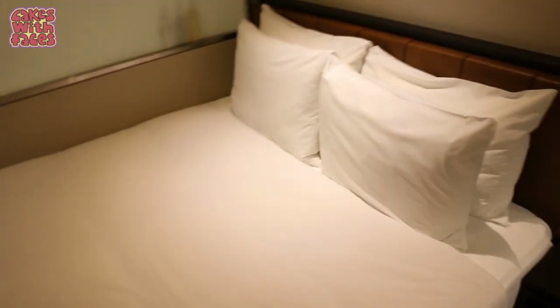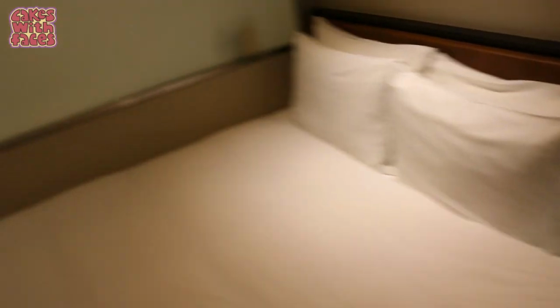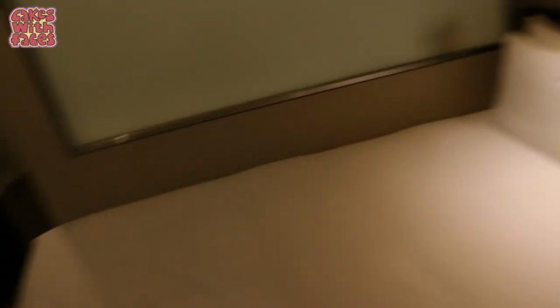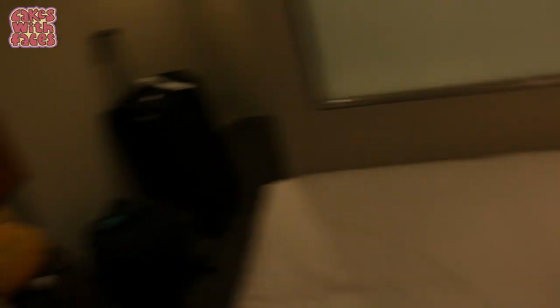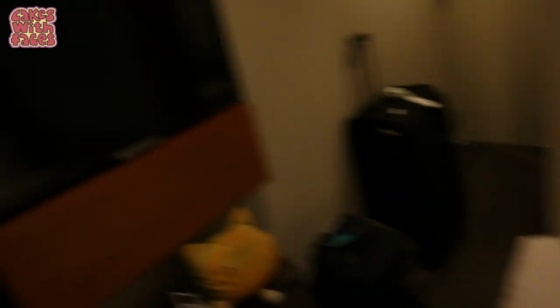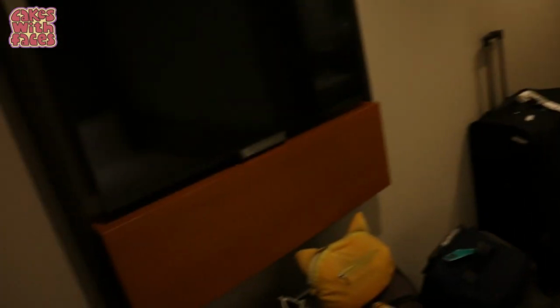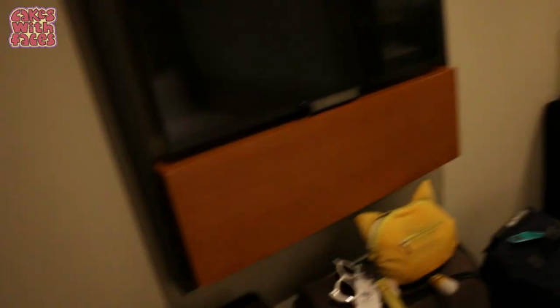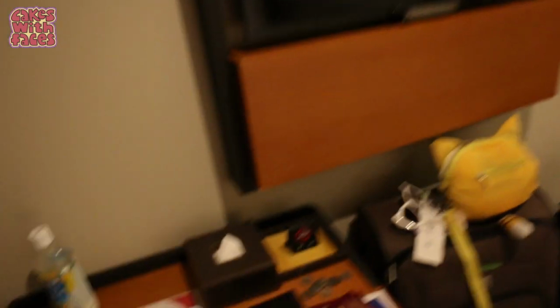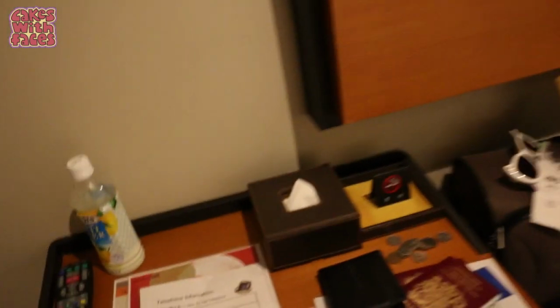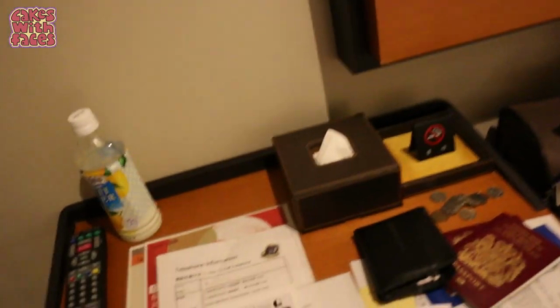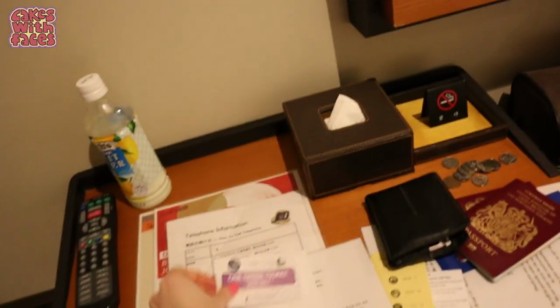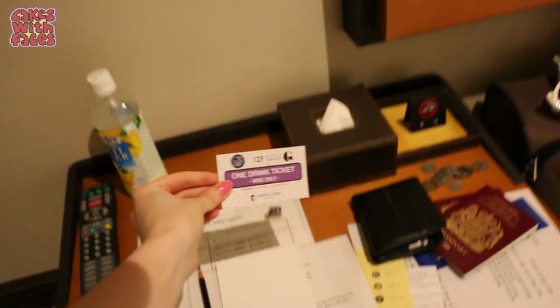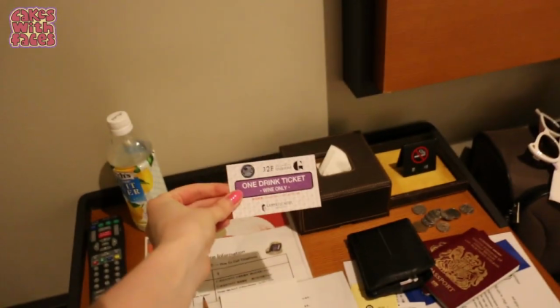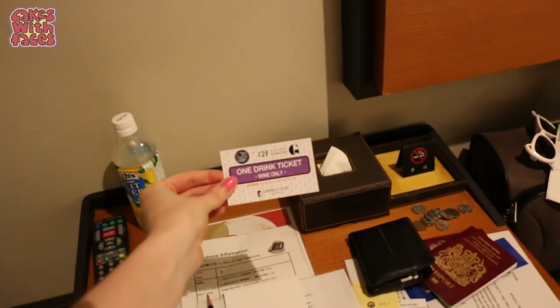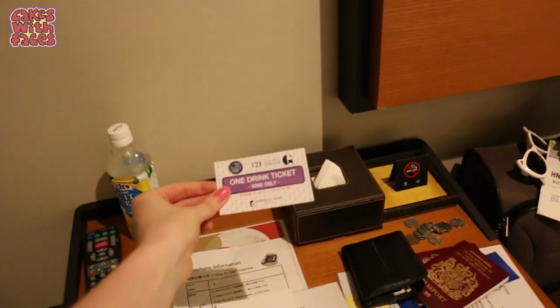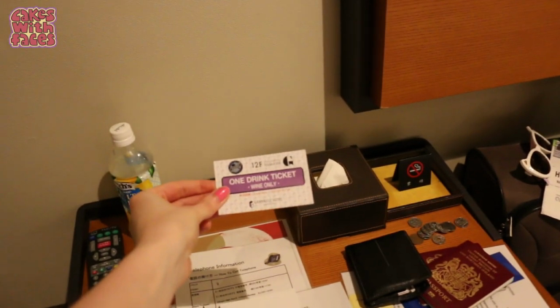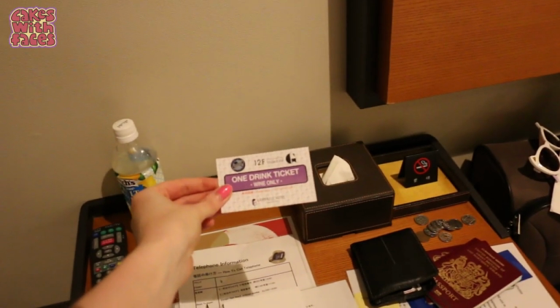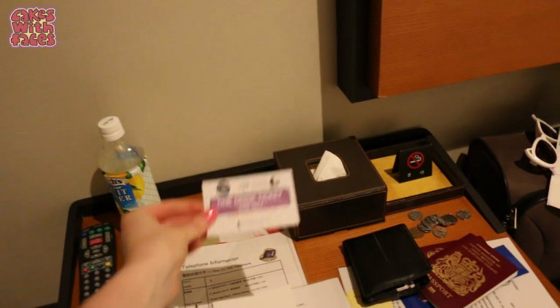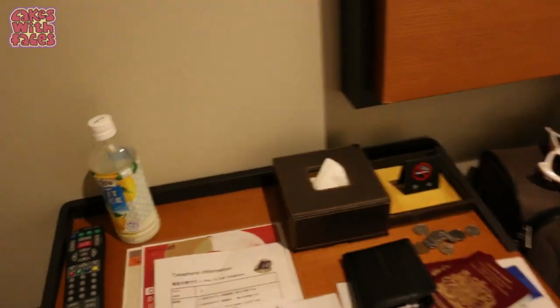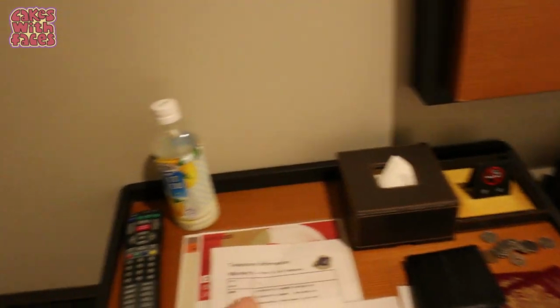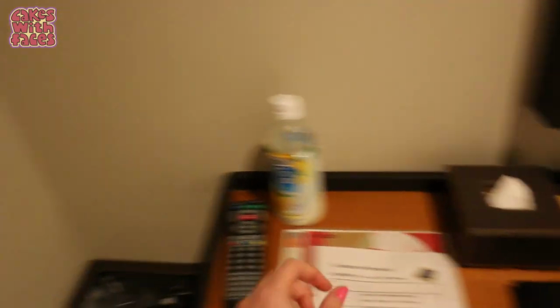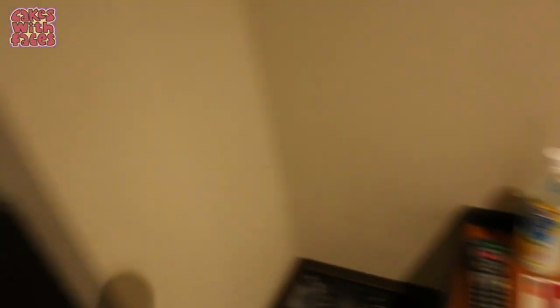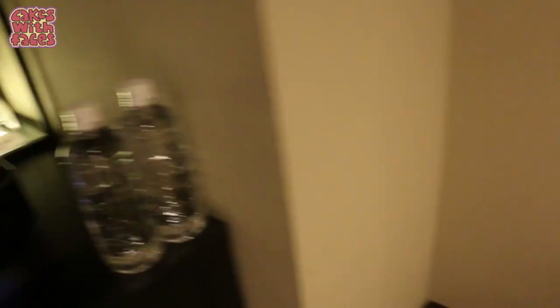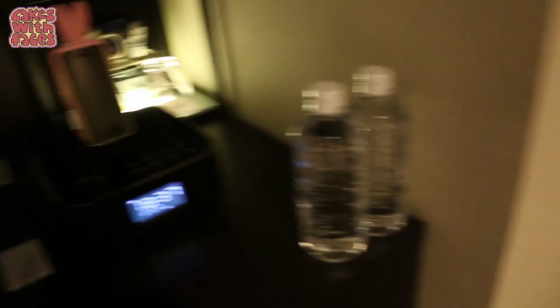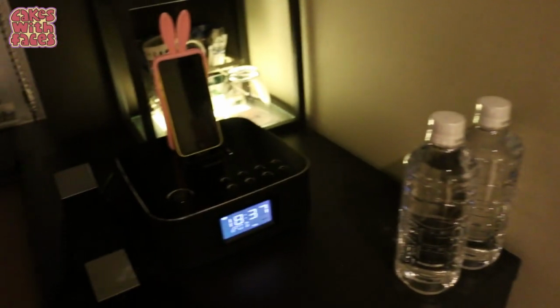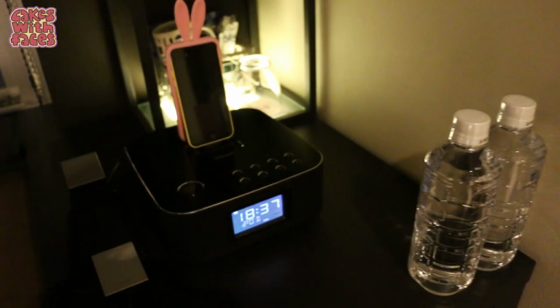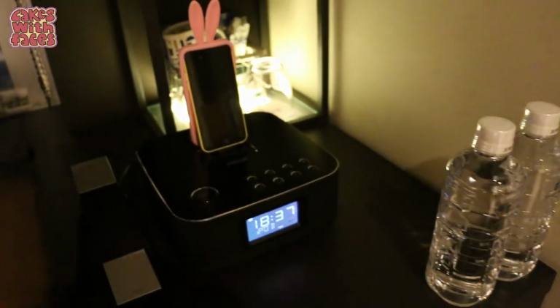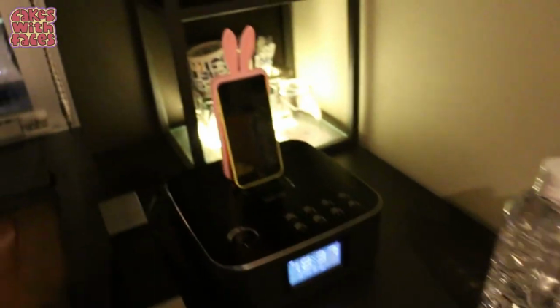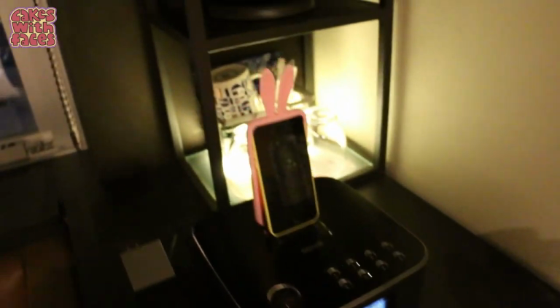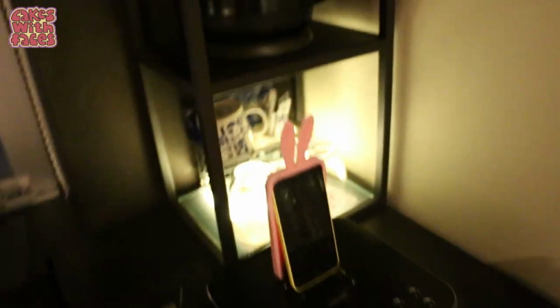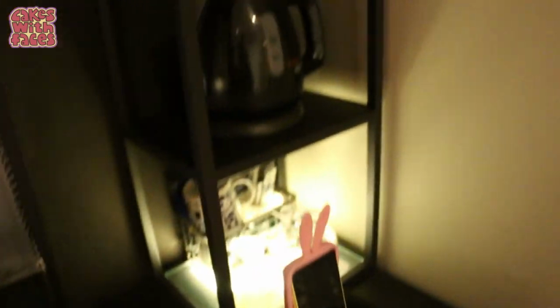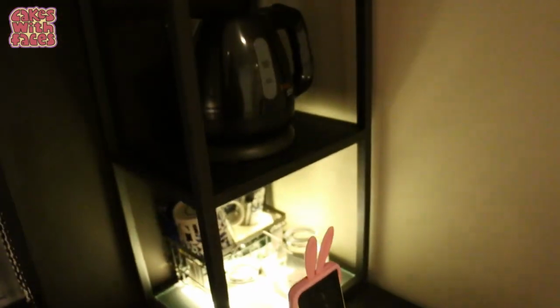There's the bed, the TV. We get one drink ticket — wine only. There's an iPod dock here, and tea and coffee making facilities.